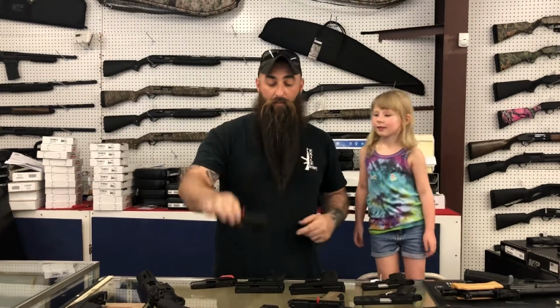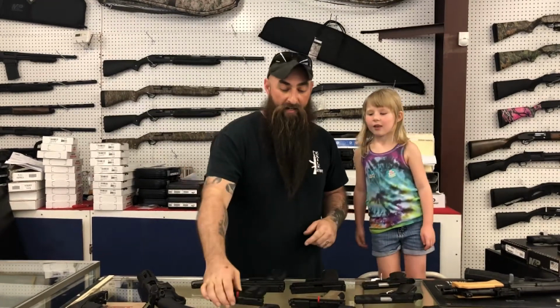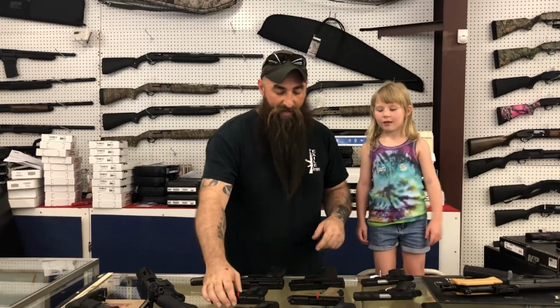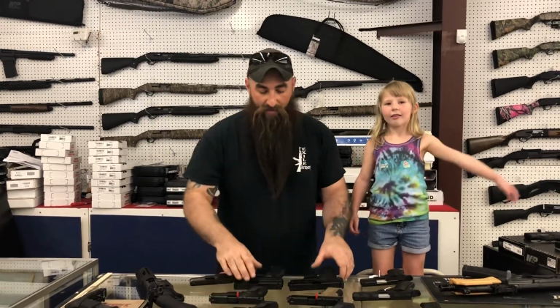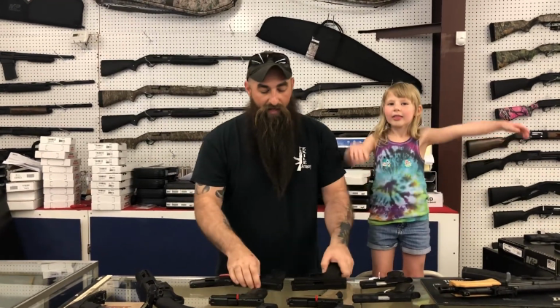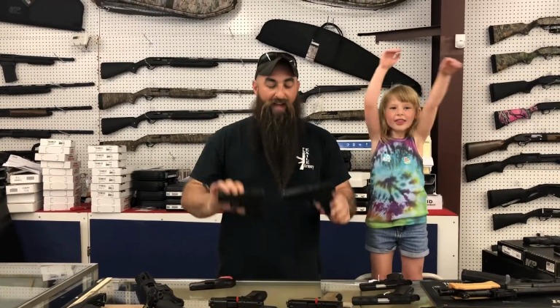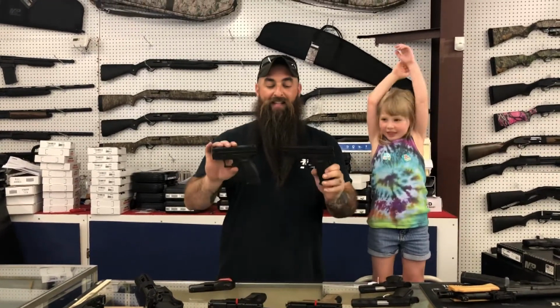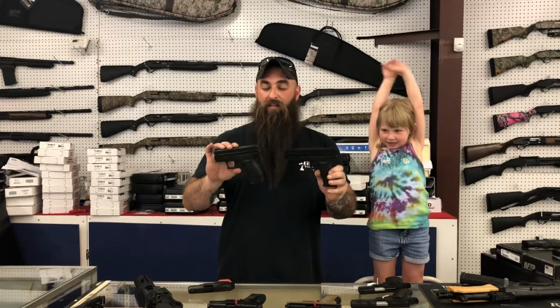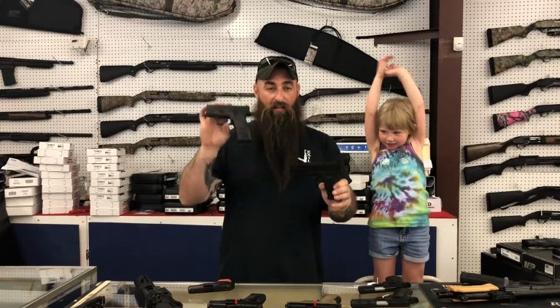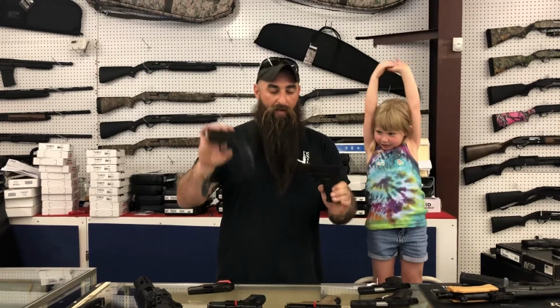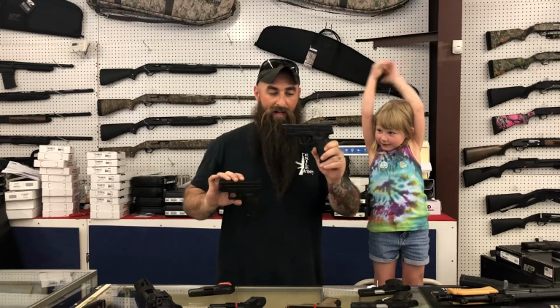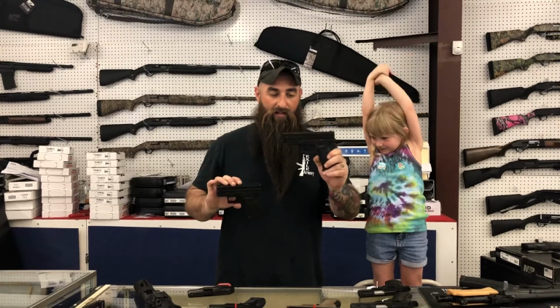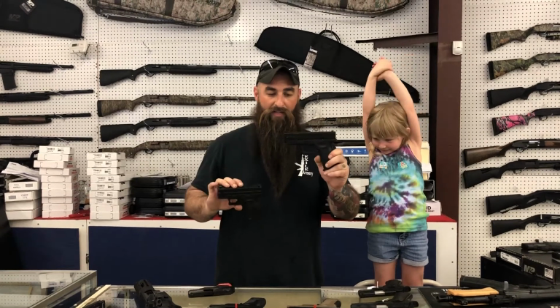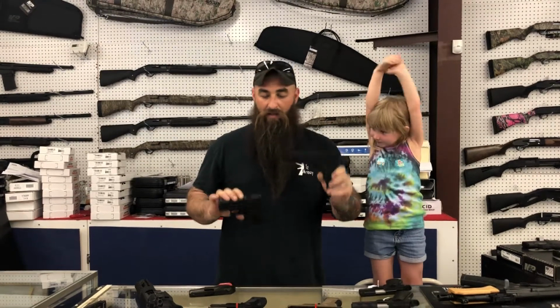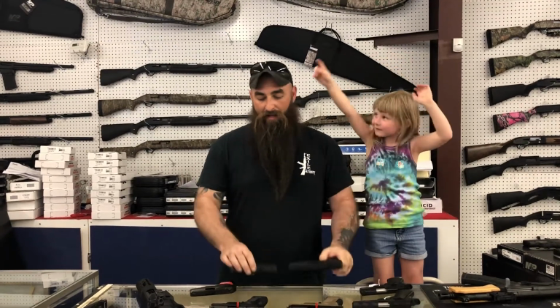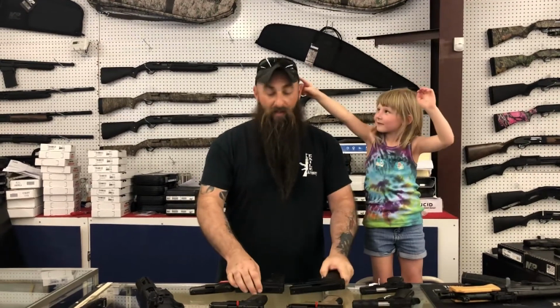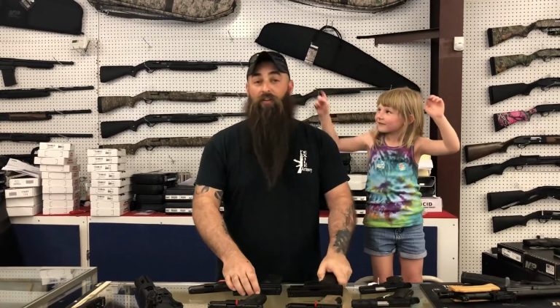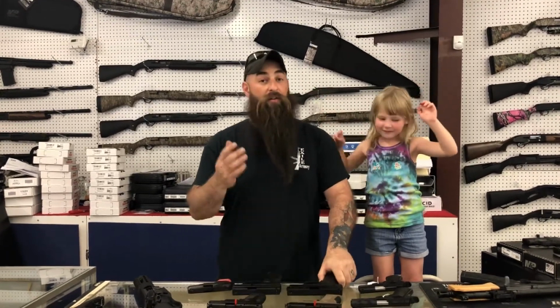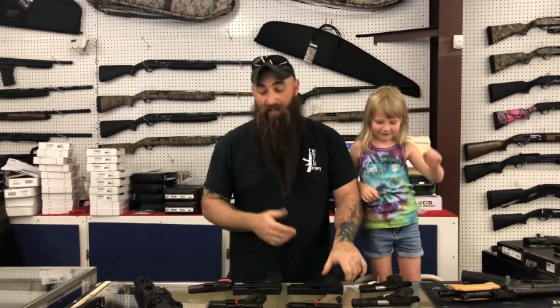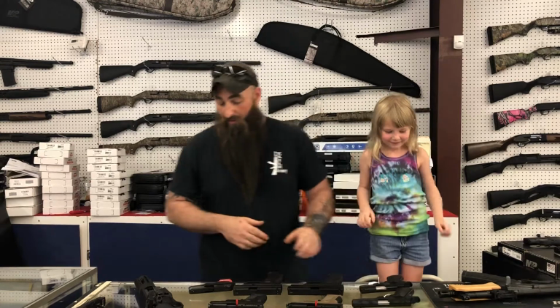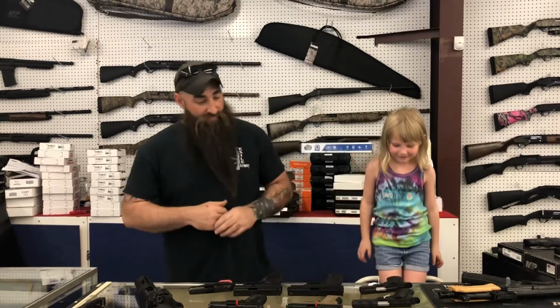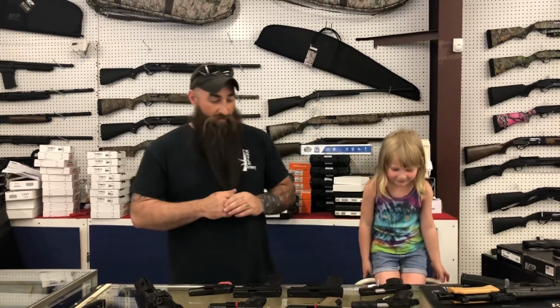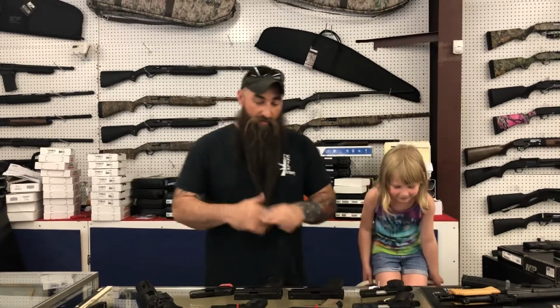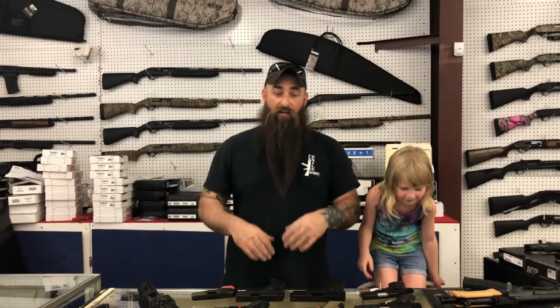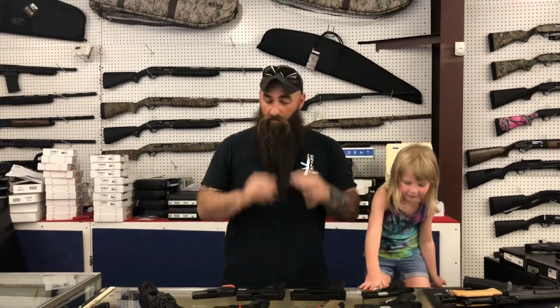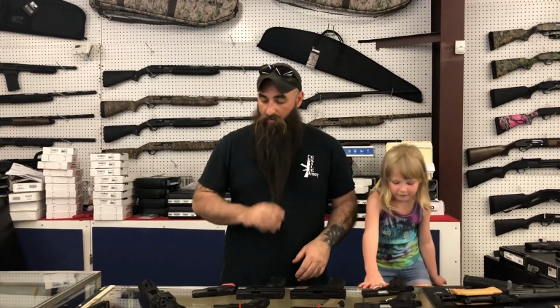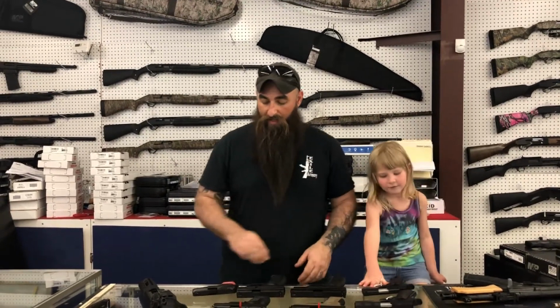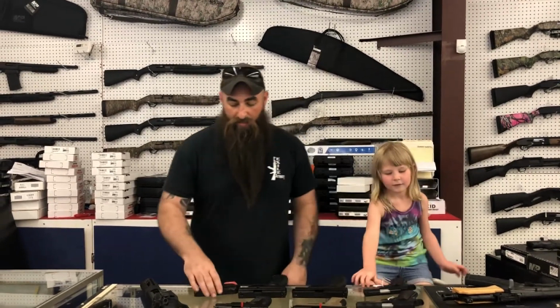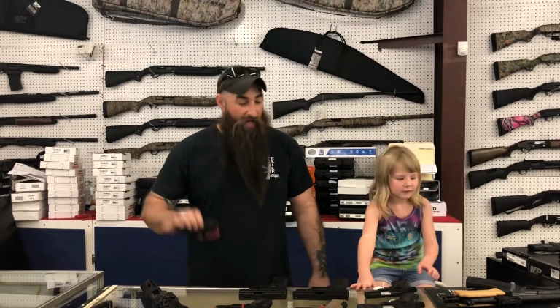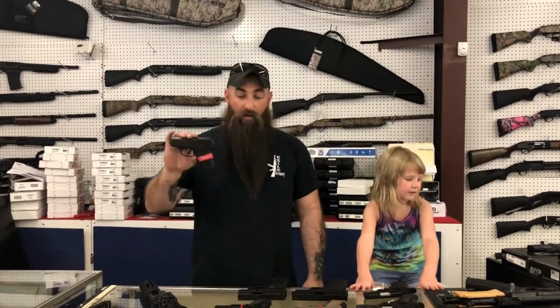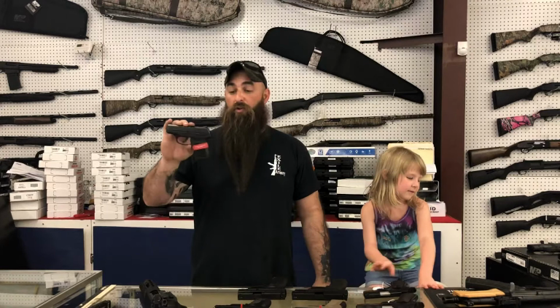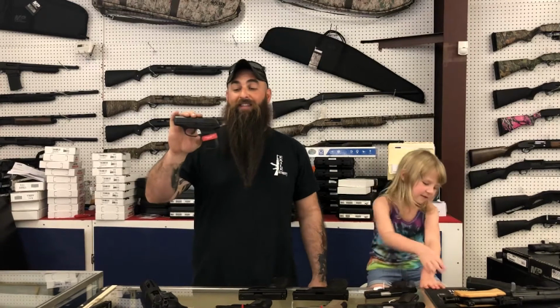We do have XDS 45s — I believe you still get the extra mag with that too — they're only $390 plus tax. I also have the XD subcompact and the full size at $330 plus tax. If you need a gun and you want a really good one, you cannot beat it.